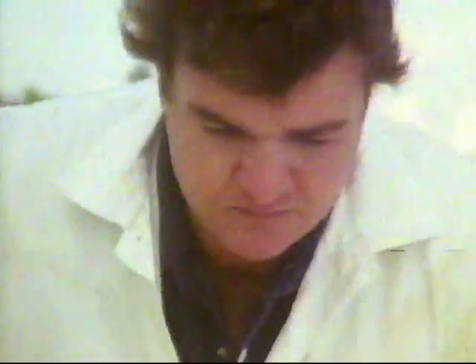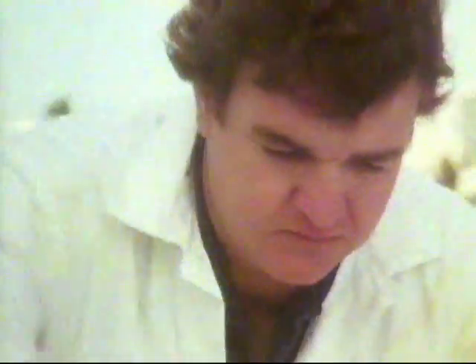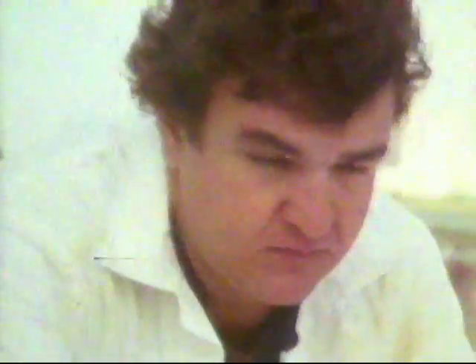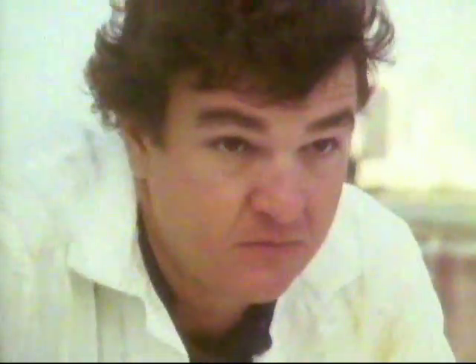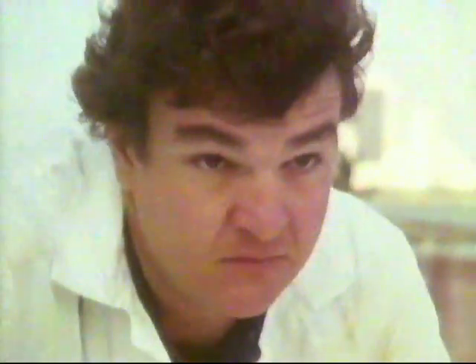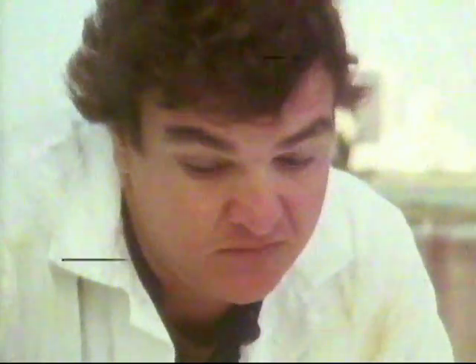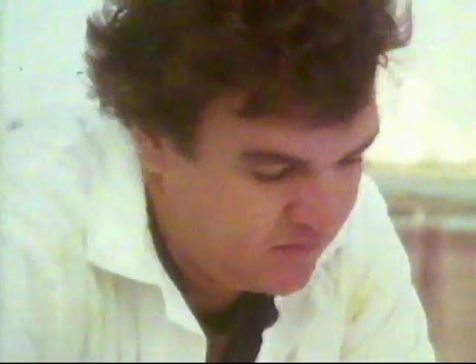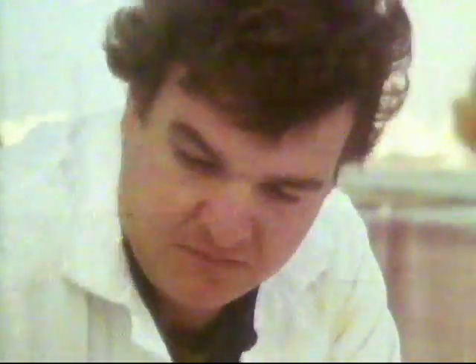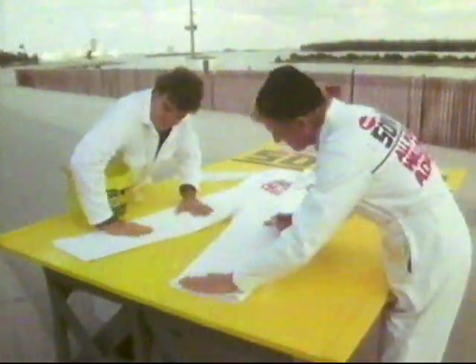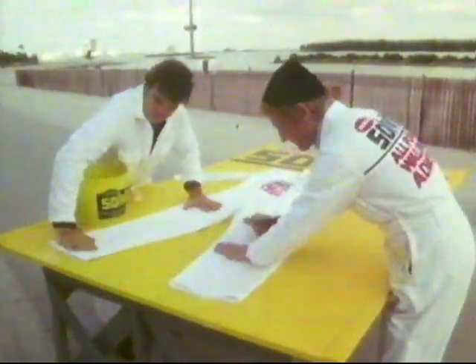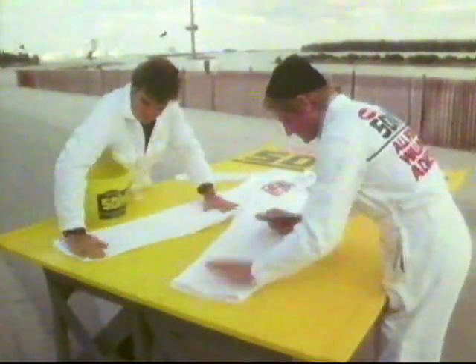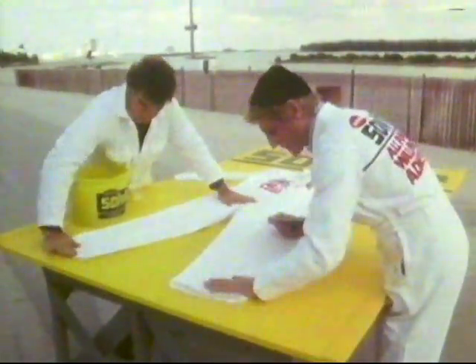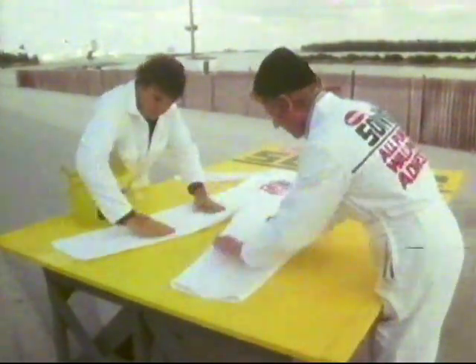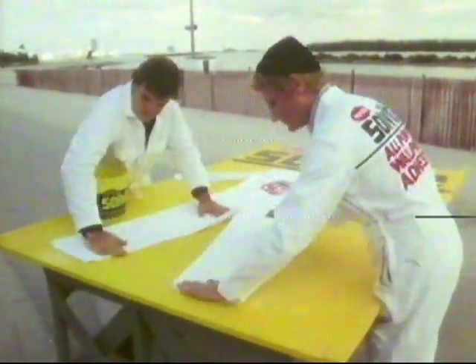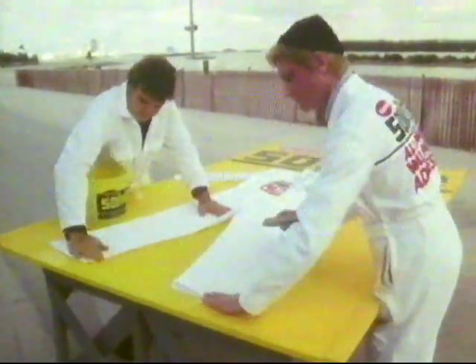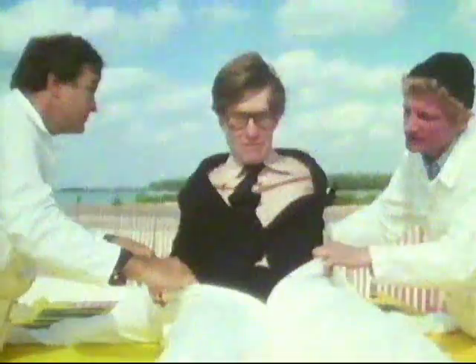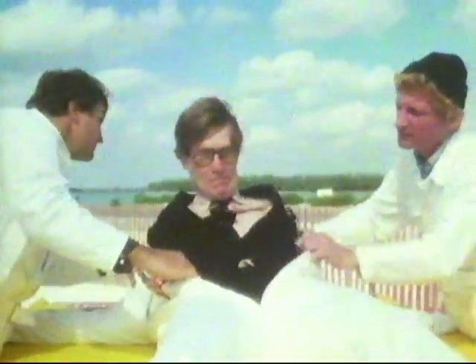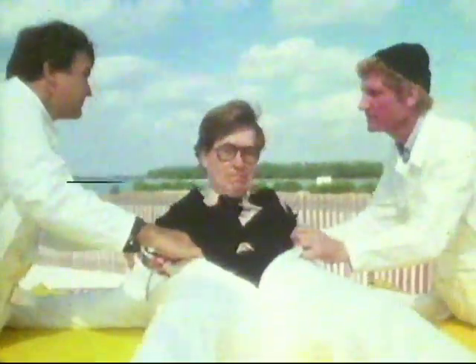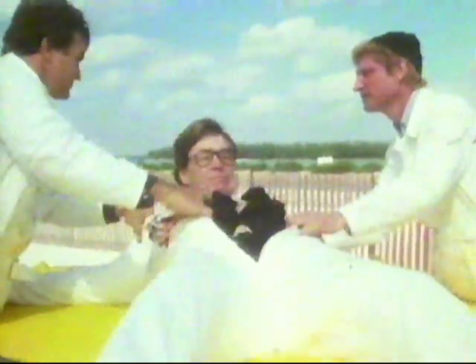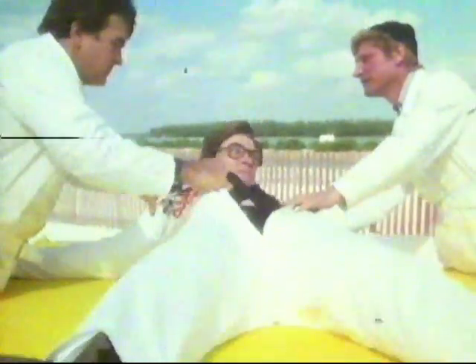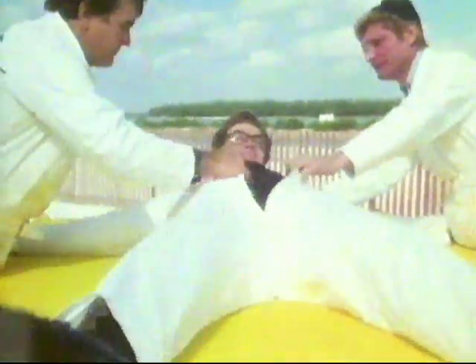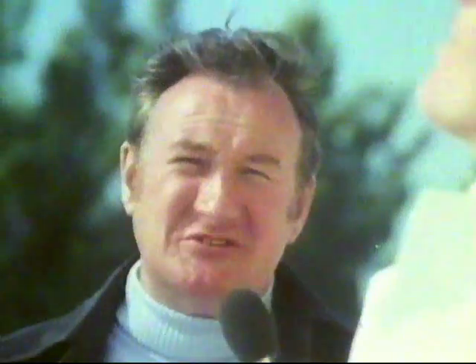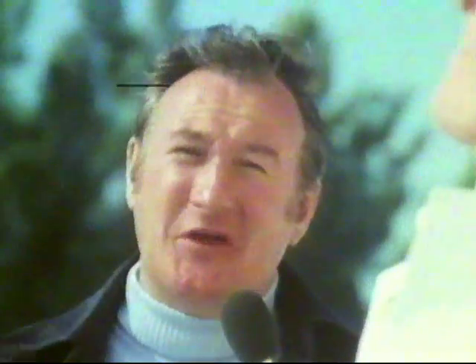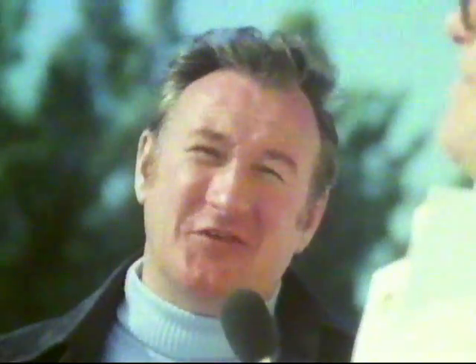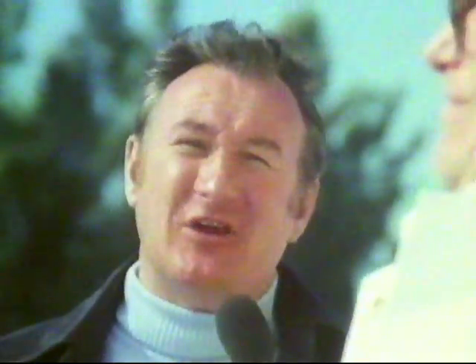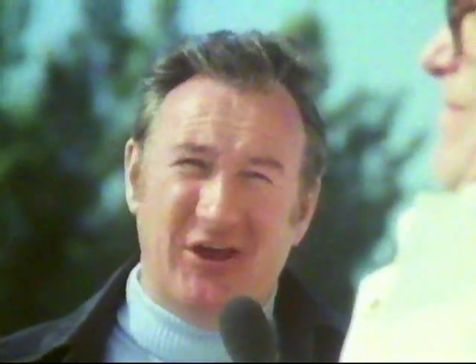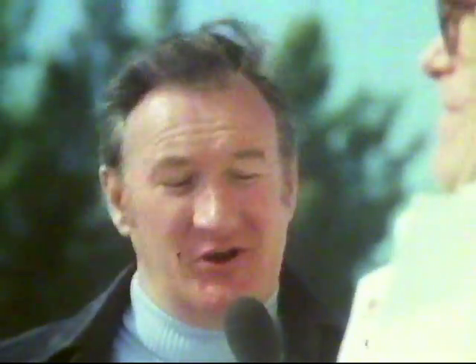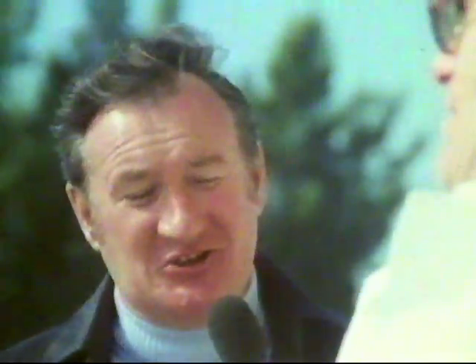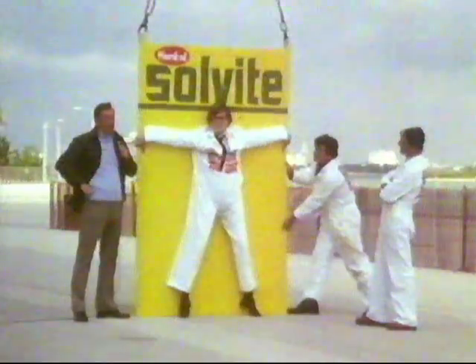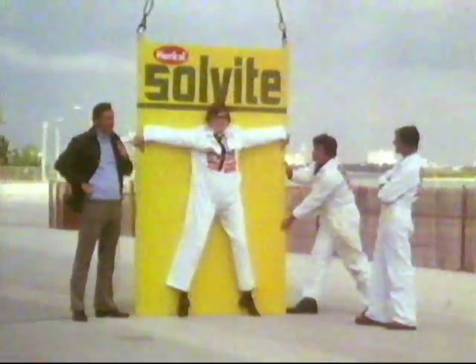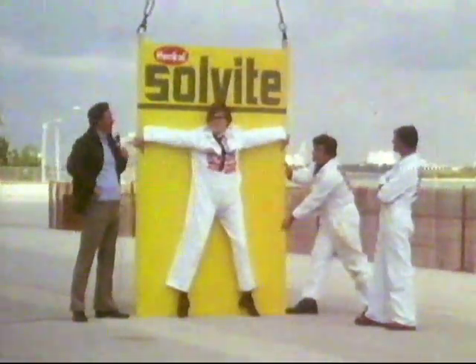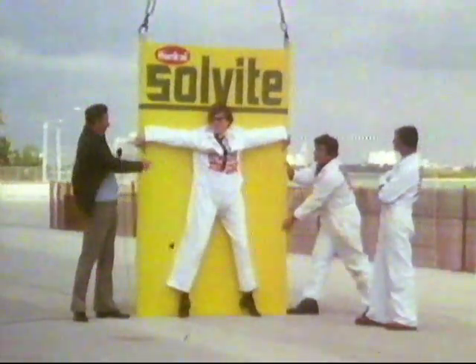Yesterday, we used Solvite all-purpose wallpaper adhesive to paste the back of a pair of overalls to this panel. Today, a 12-stone man is wearing them. And when you consider that the only thing keeping him in the air is the sticking power of Solvite...